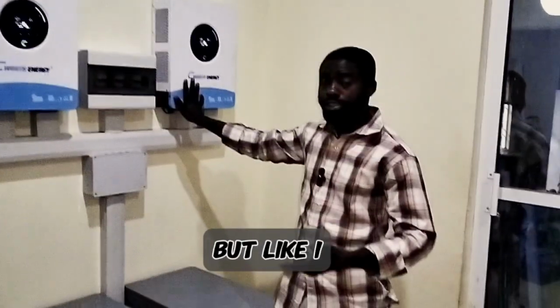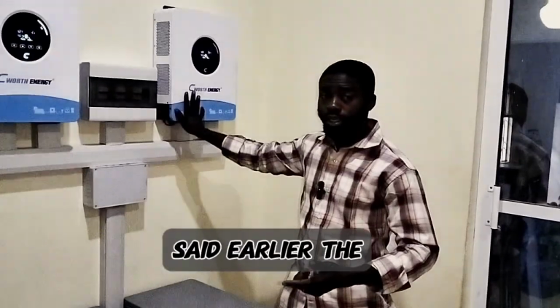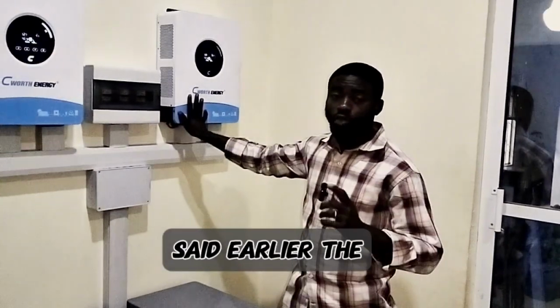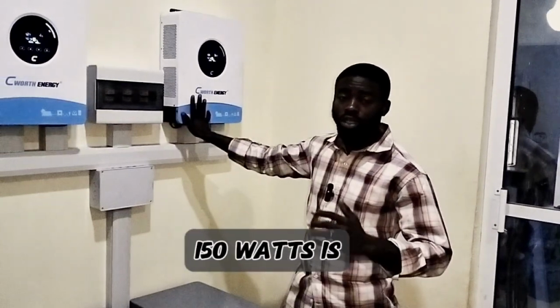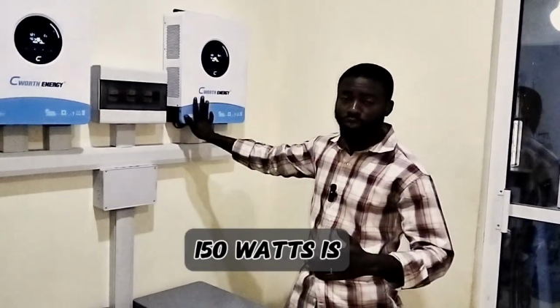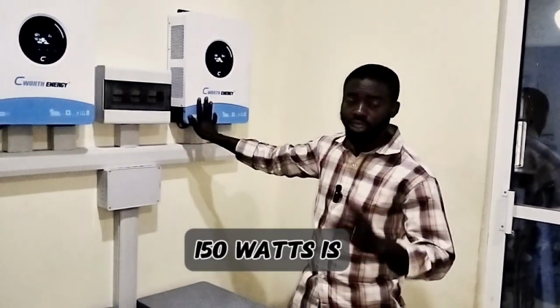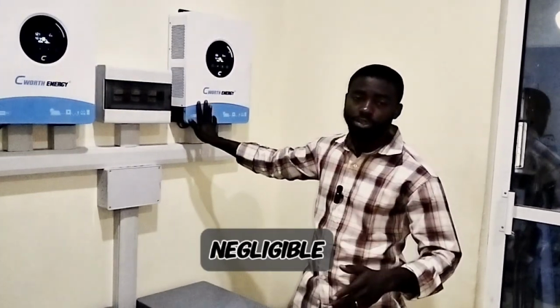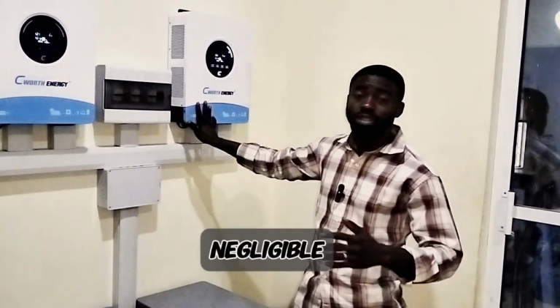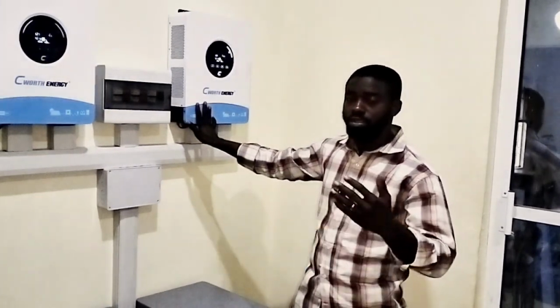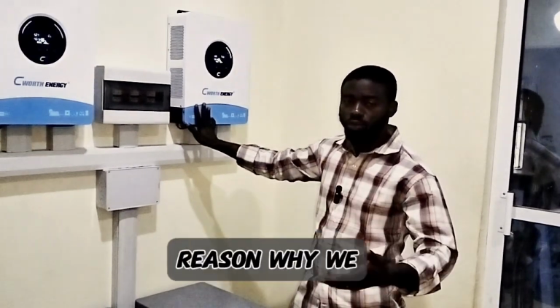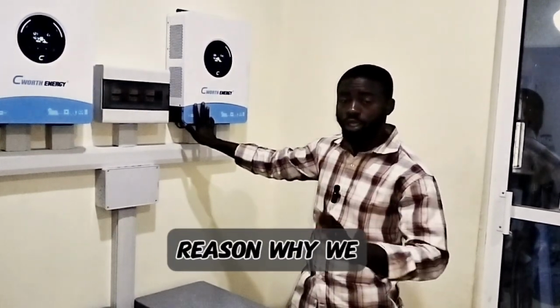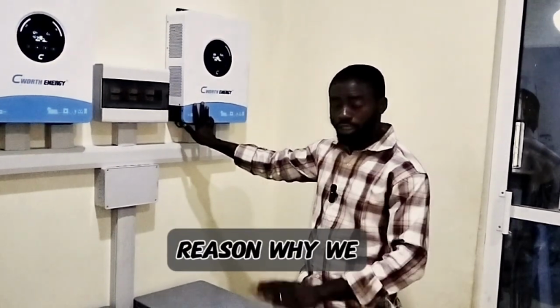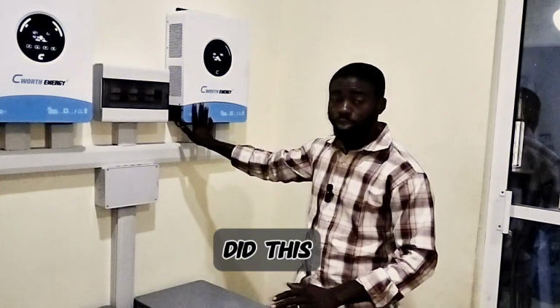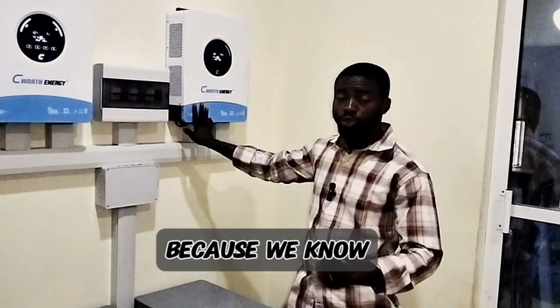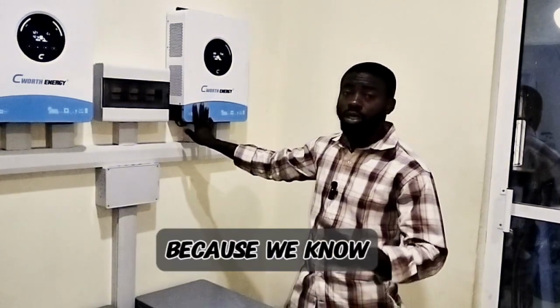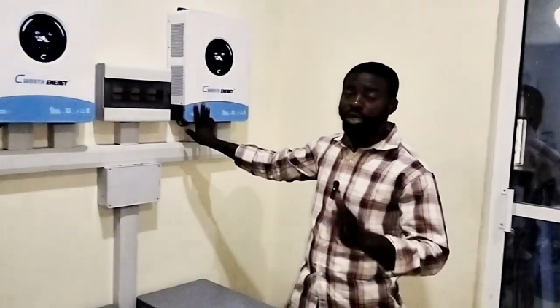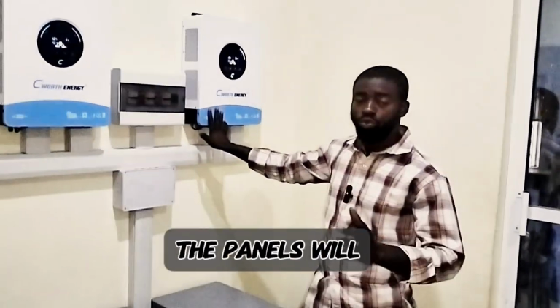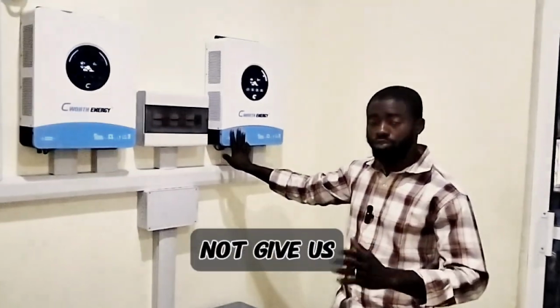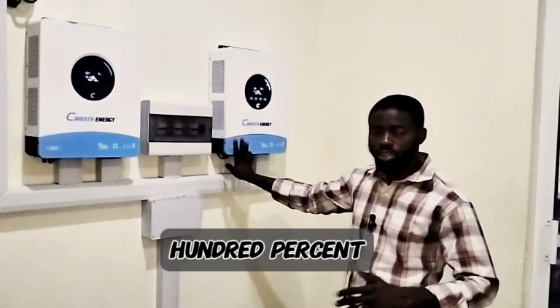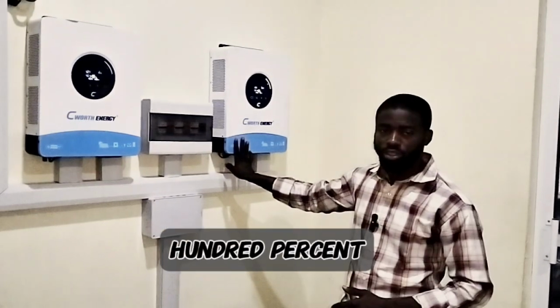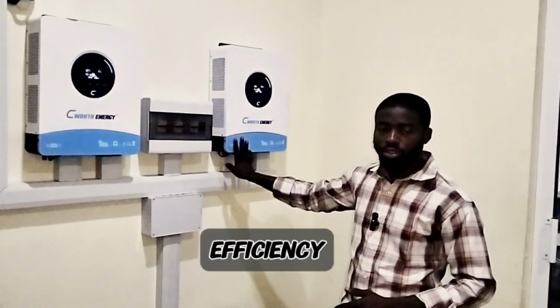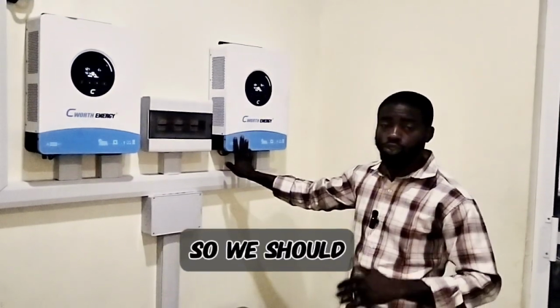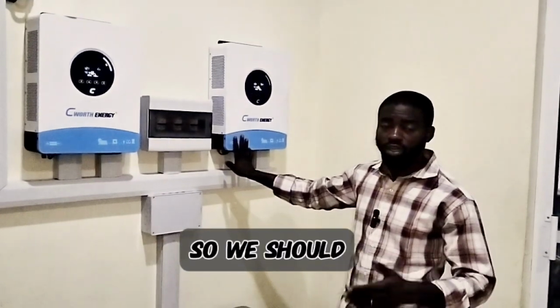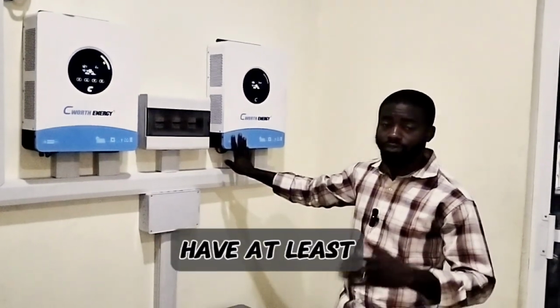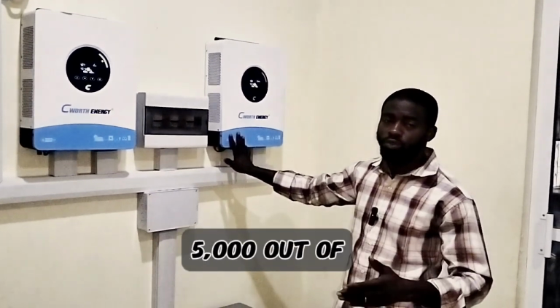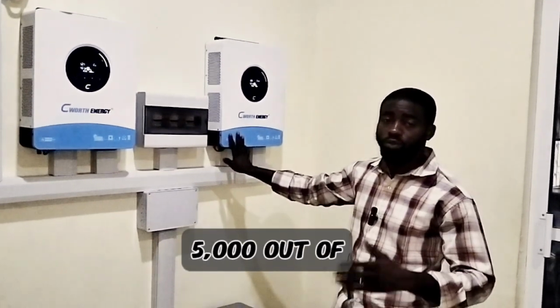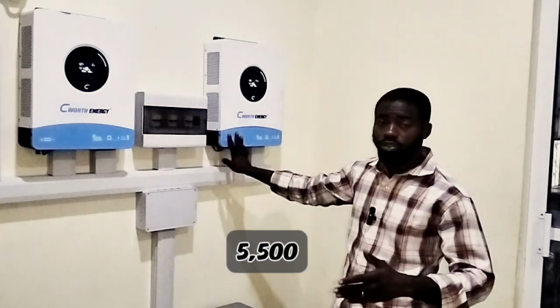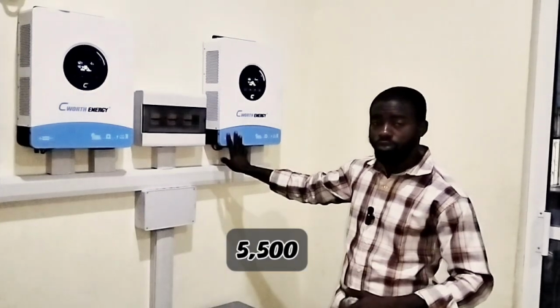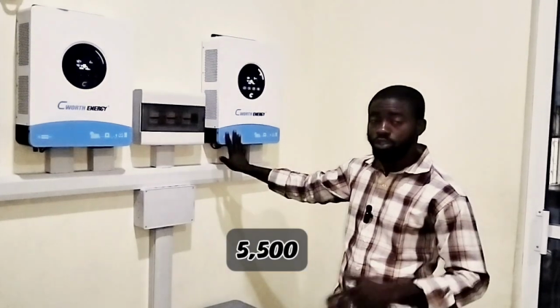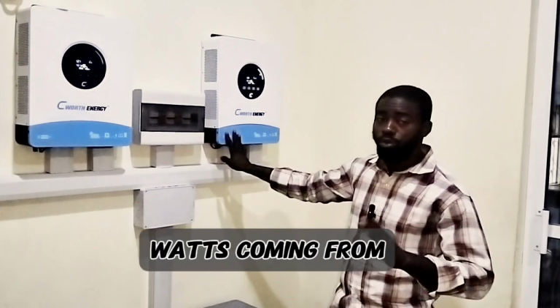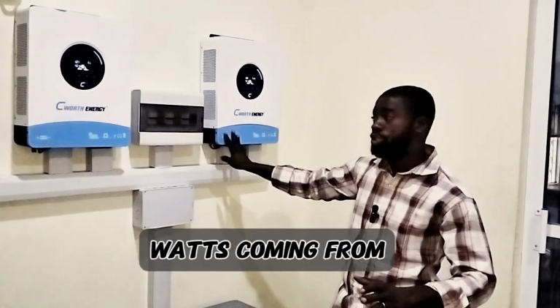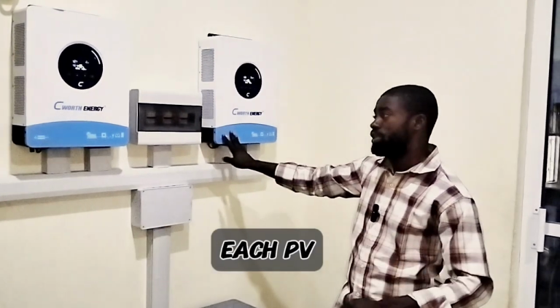Like I said earlier, the extra 150 watts is negligible. That is the reason we did this — because we know the panels will not give us 100% efficiency, so we should have at least 5,000 to 5,500 watts coming from each PV string.